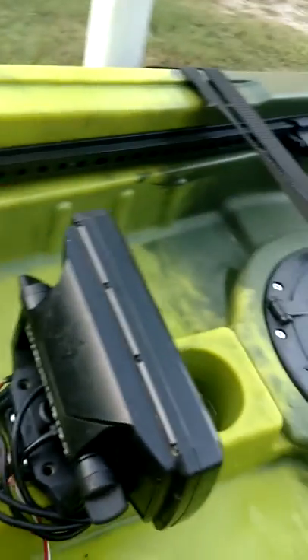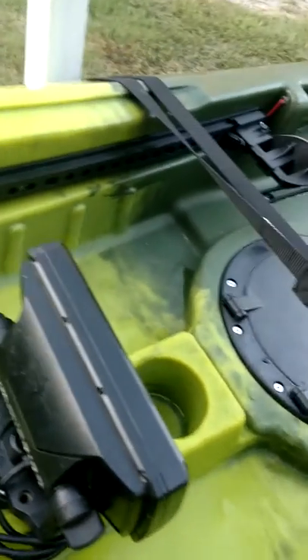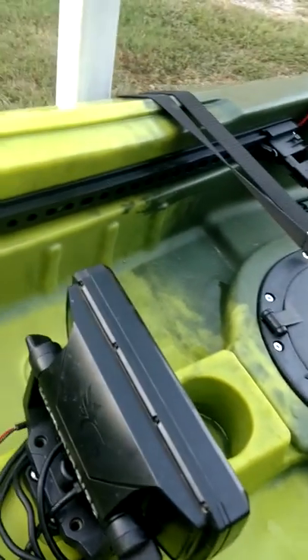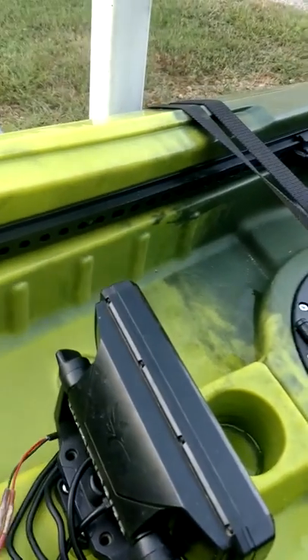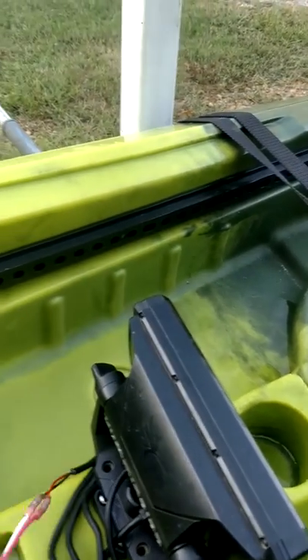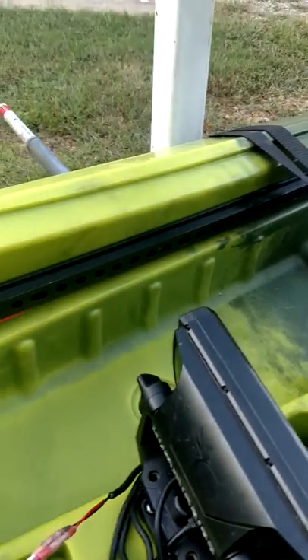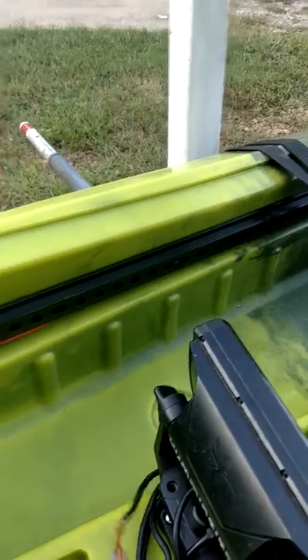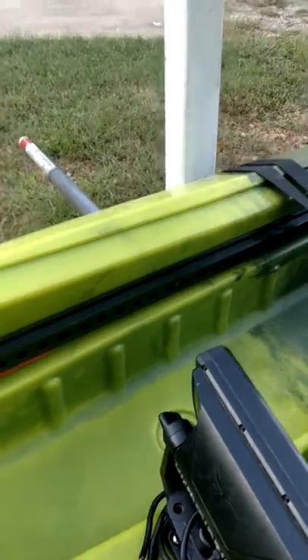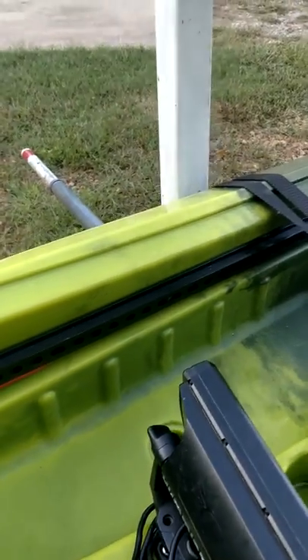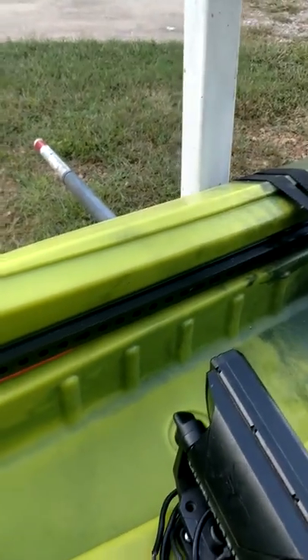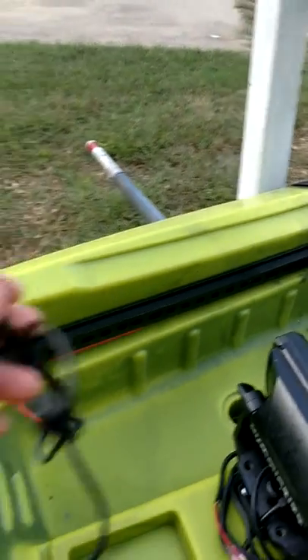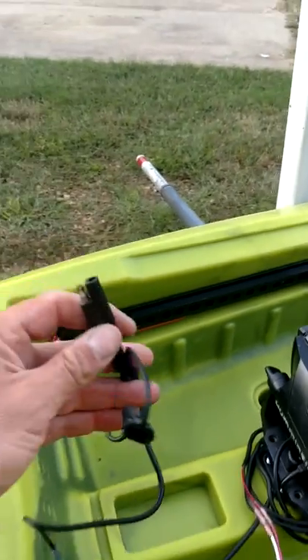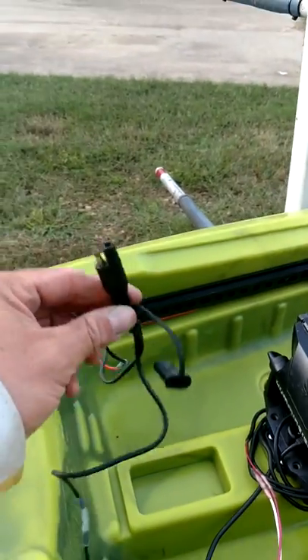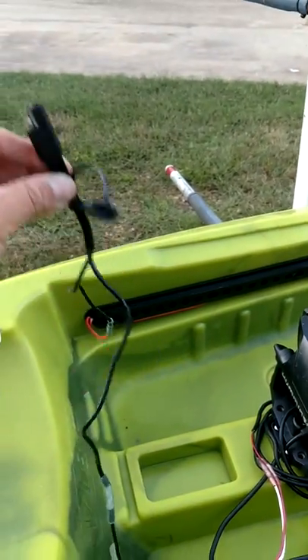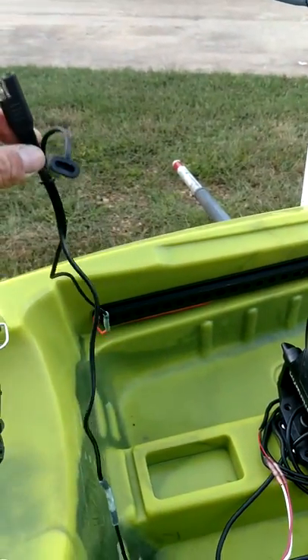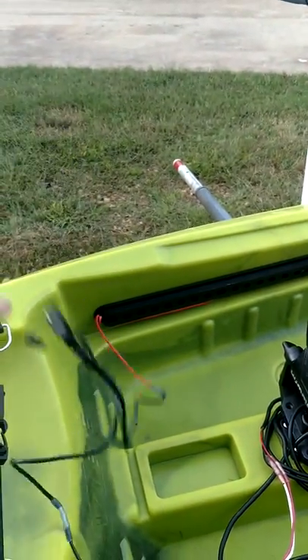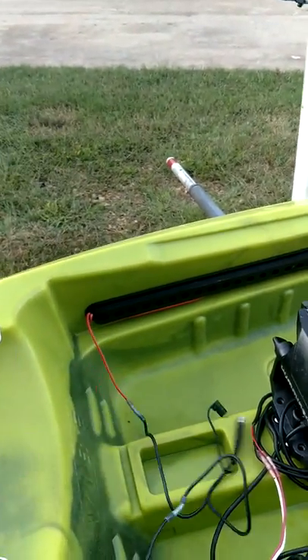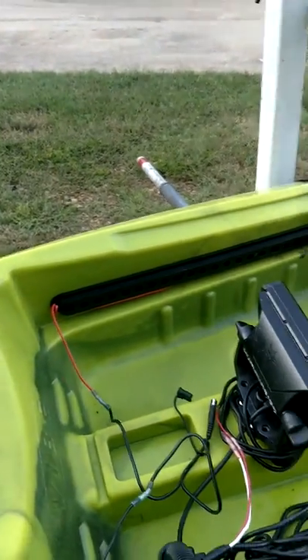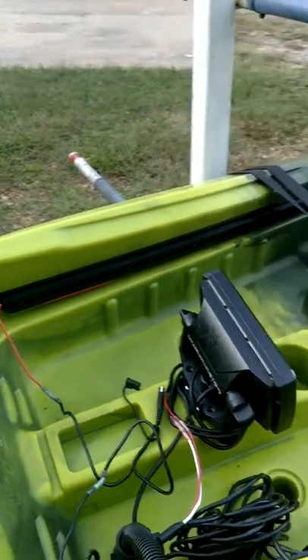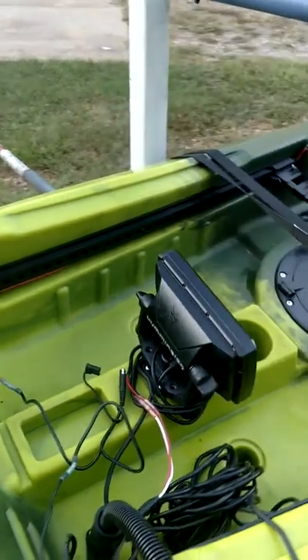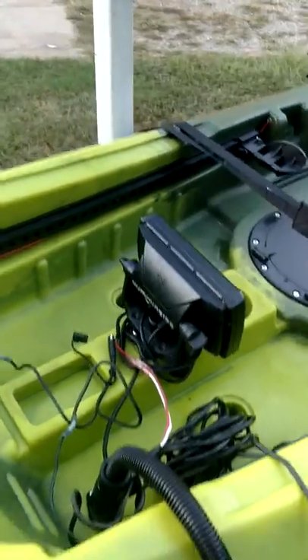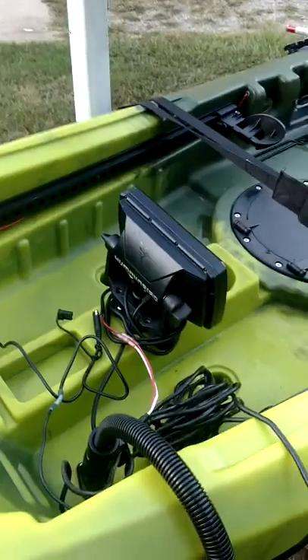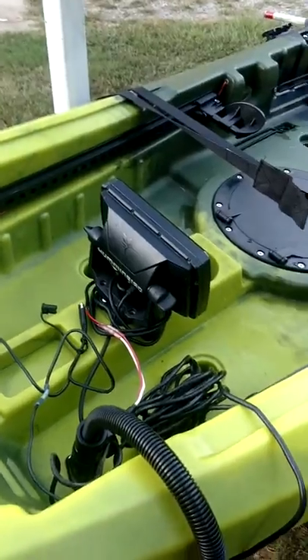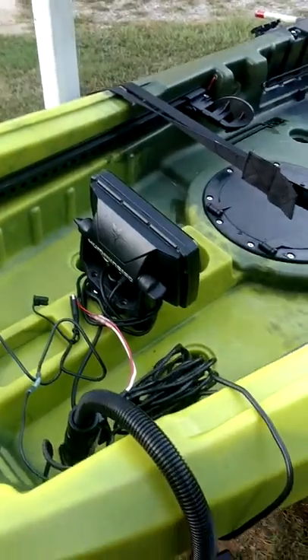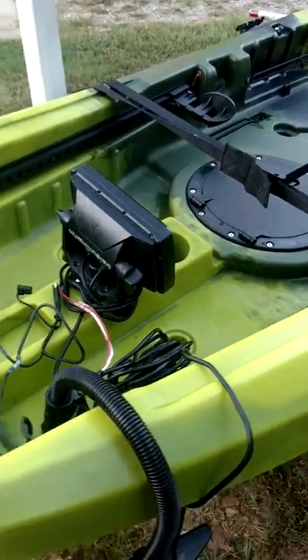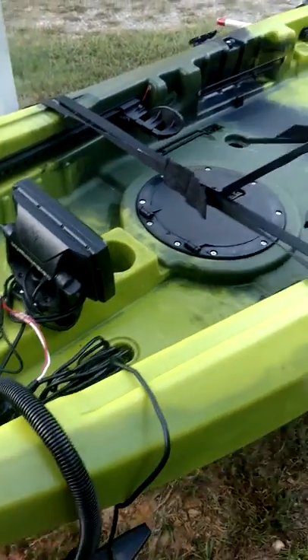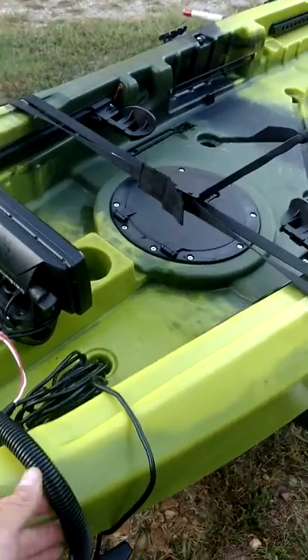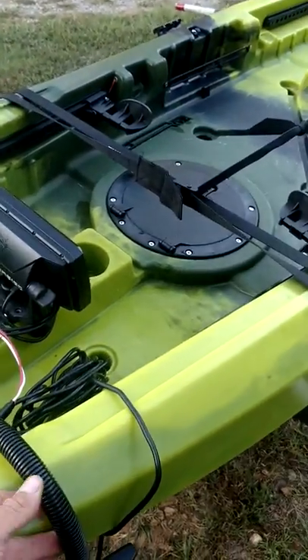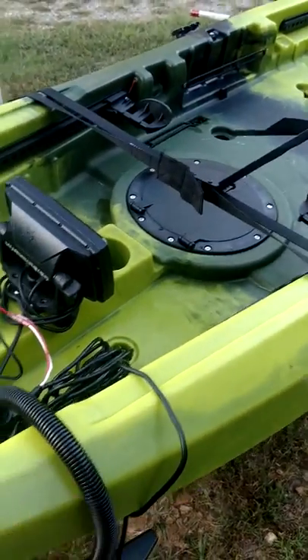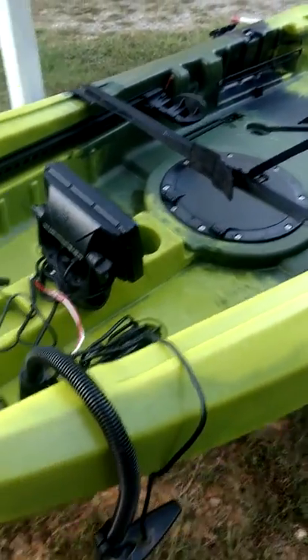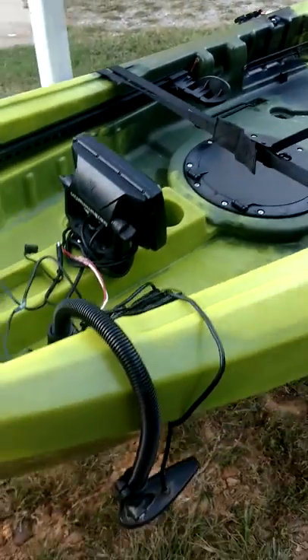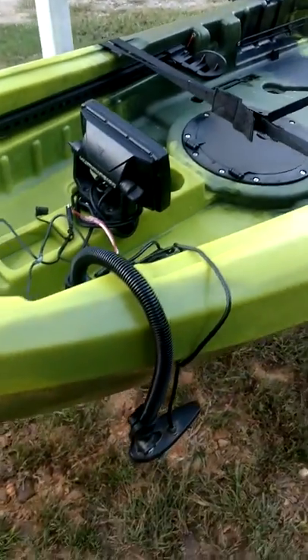I've got the same plug right here for my fish finder, and that's going to stay in the boat. All the rest of it will go in the house with me. And of course, I've got the round transducer arm mount here.